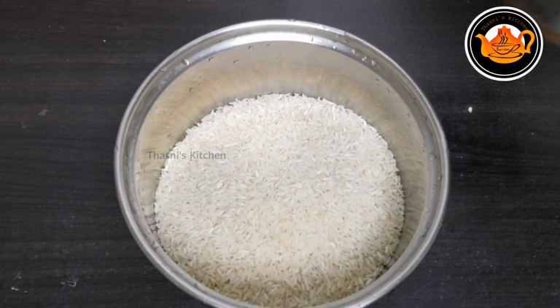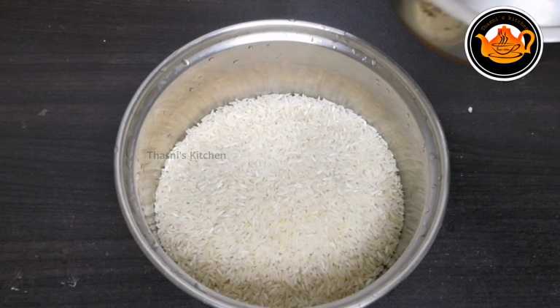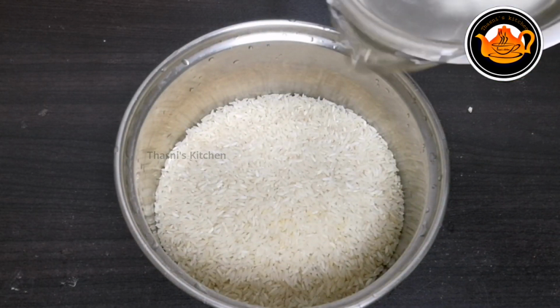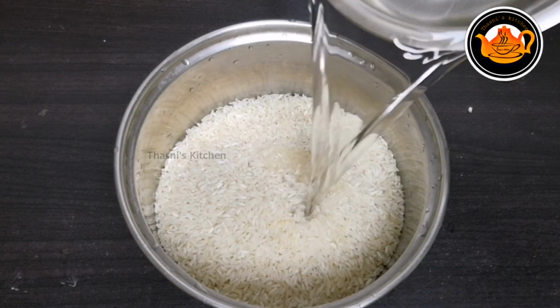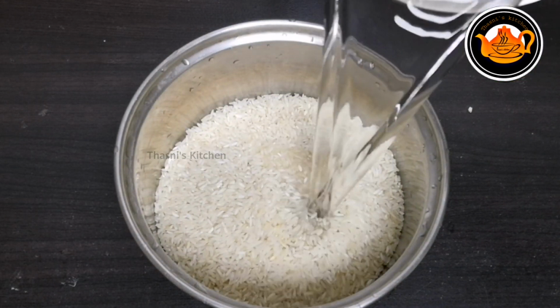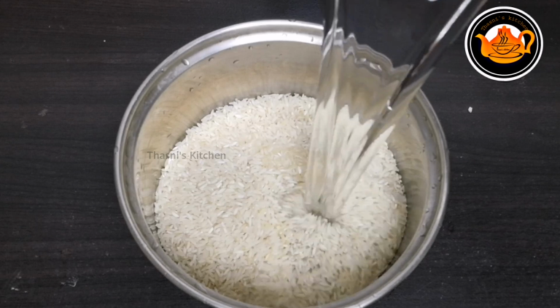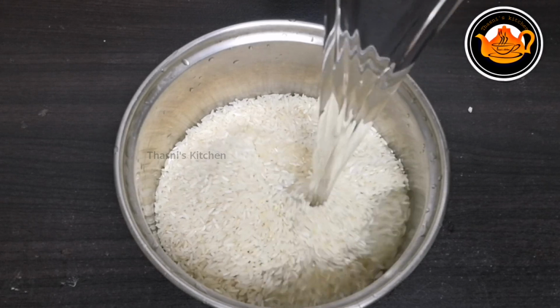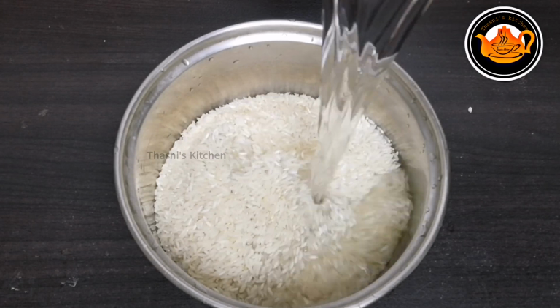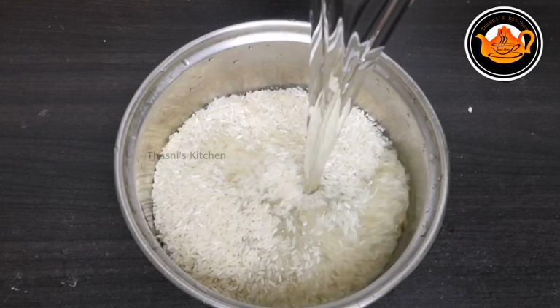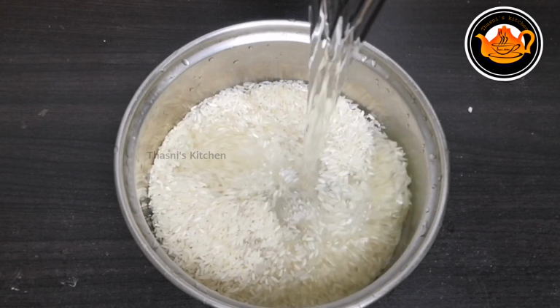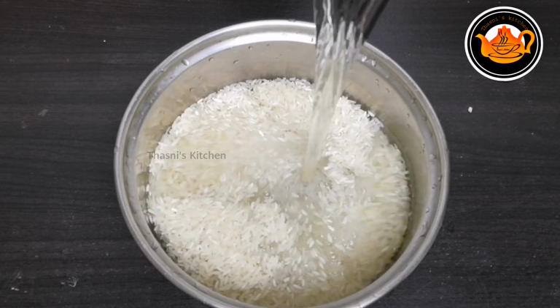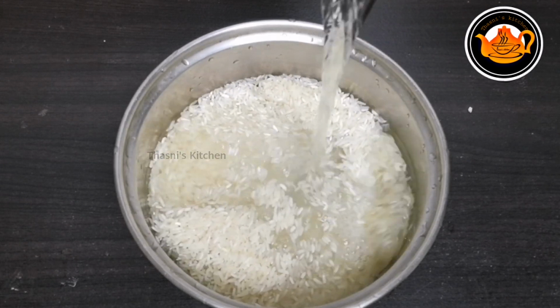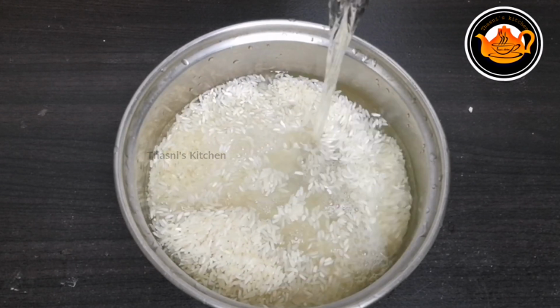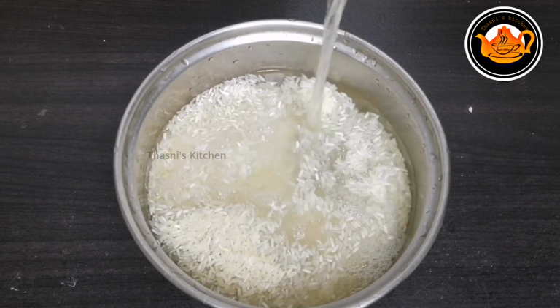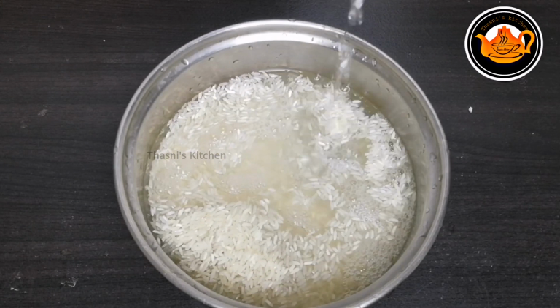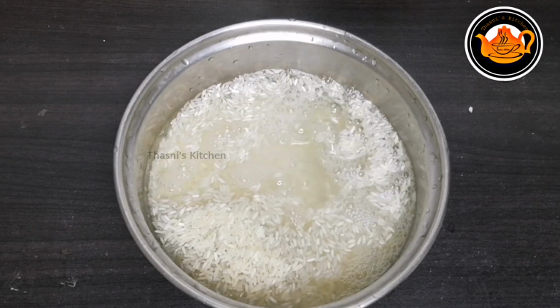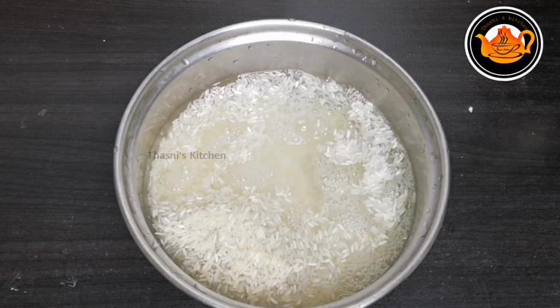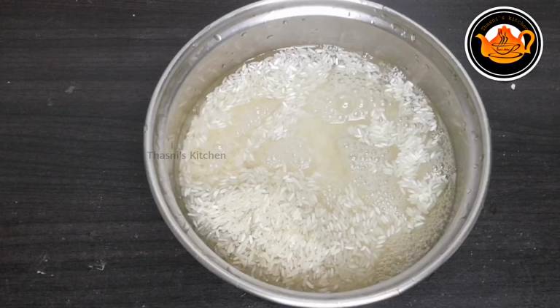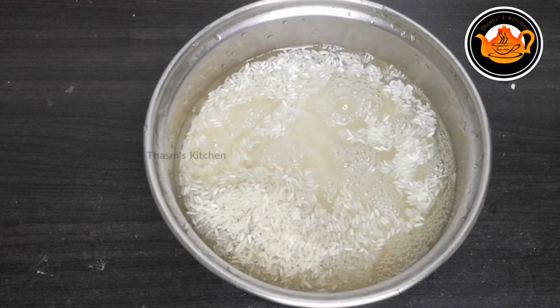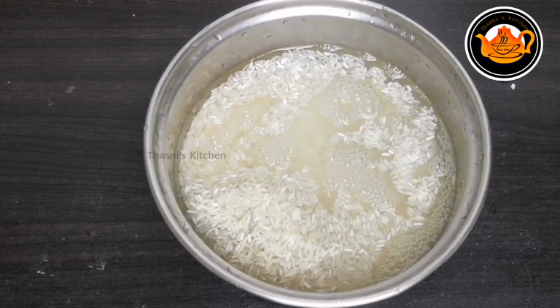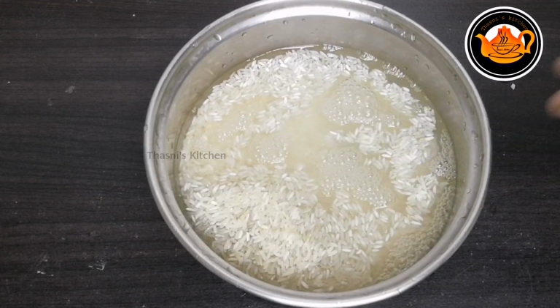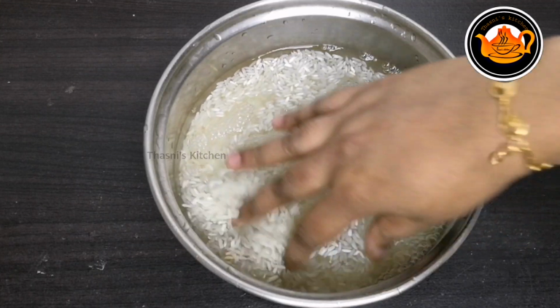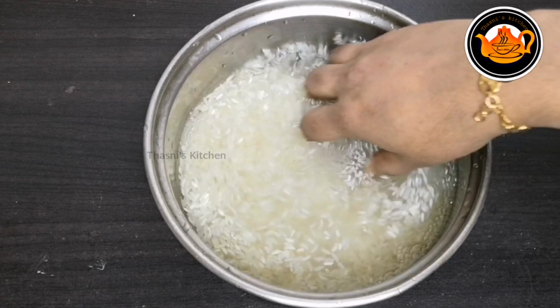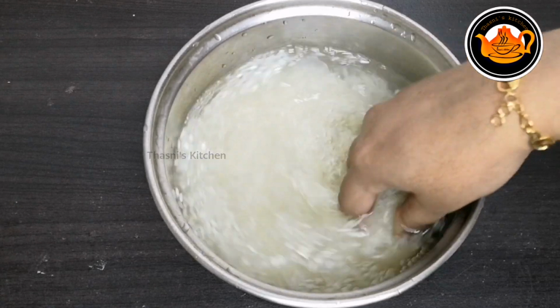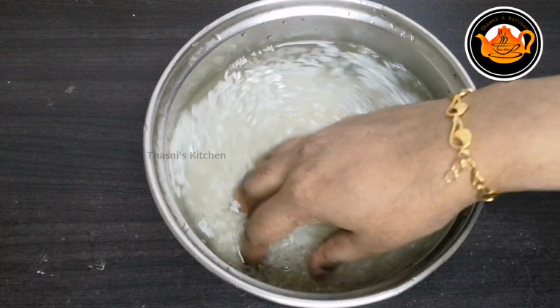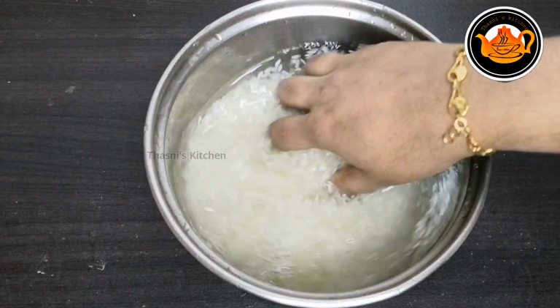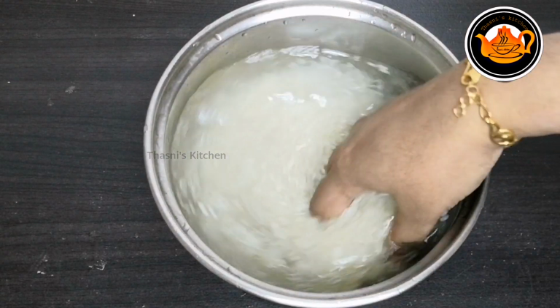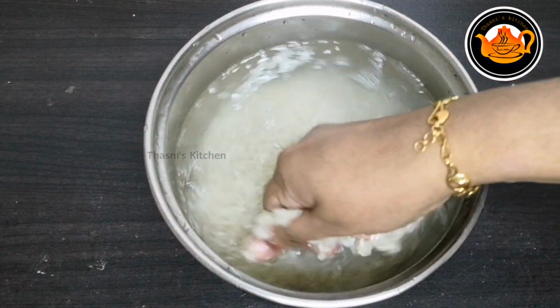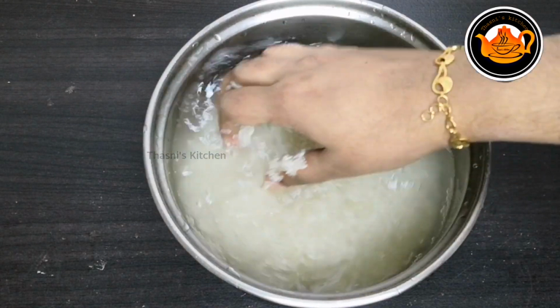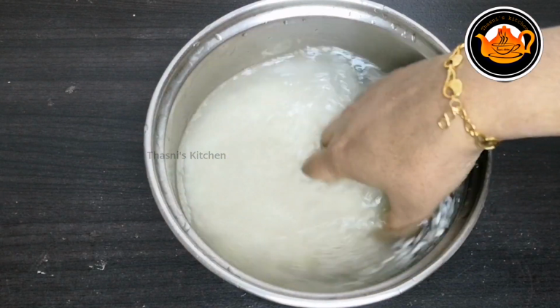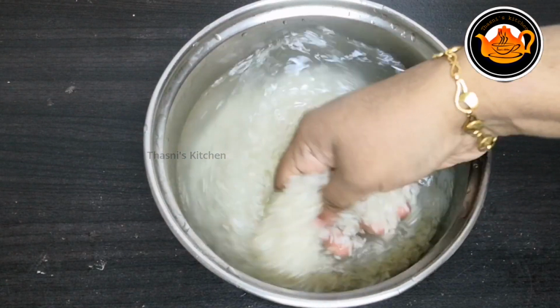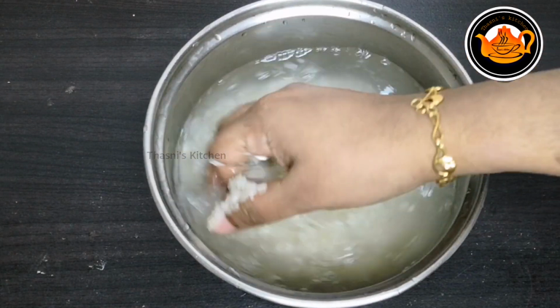I am using two cups of pachari. We are using washi. We are using soki. This is a hot water recipe.